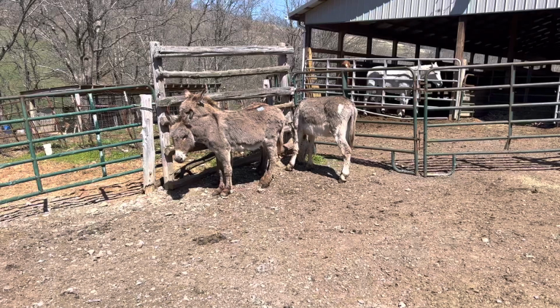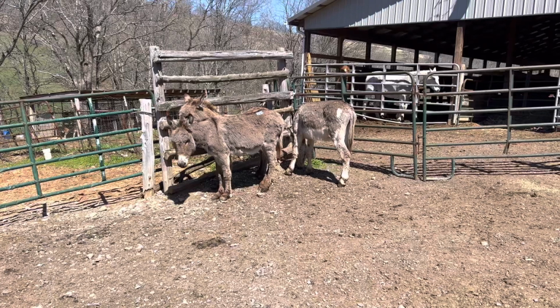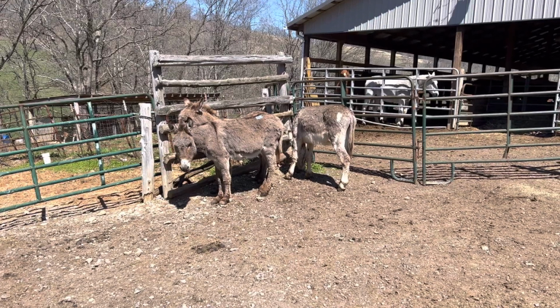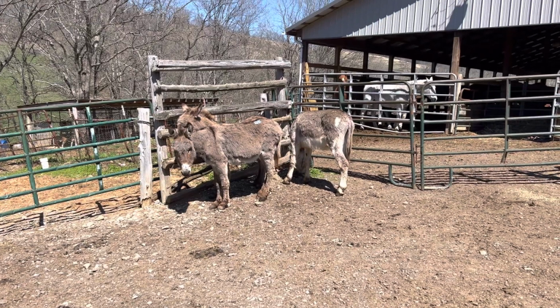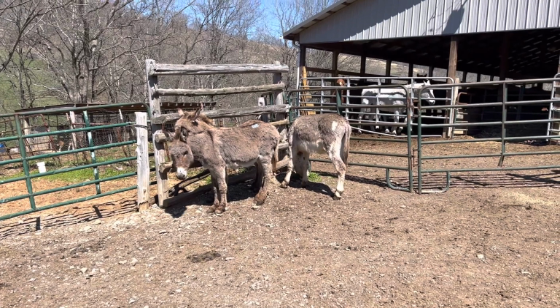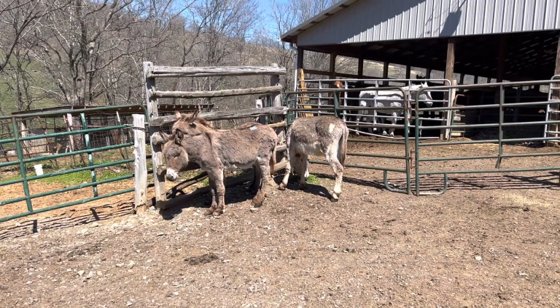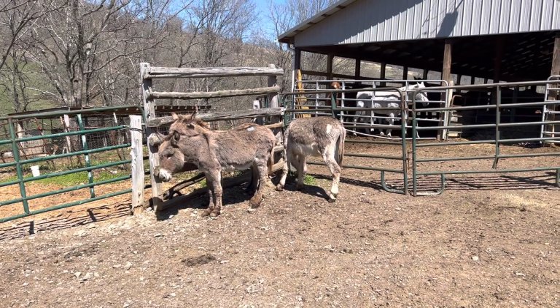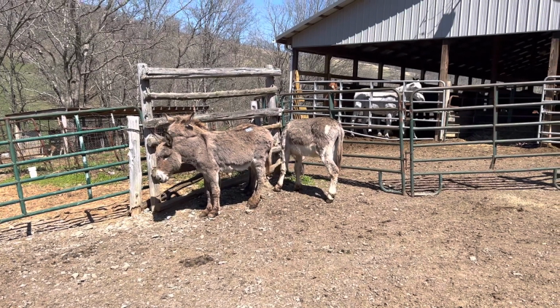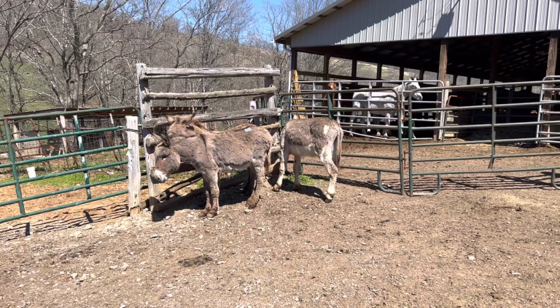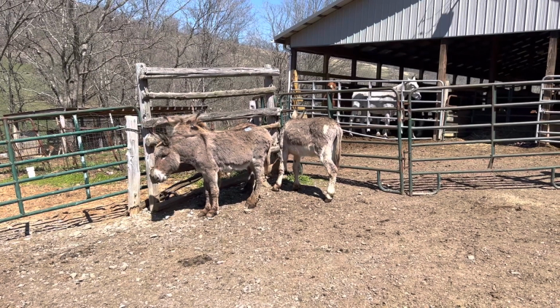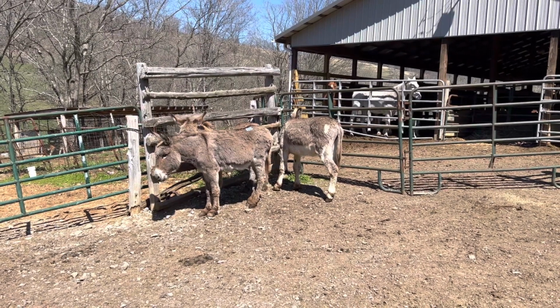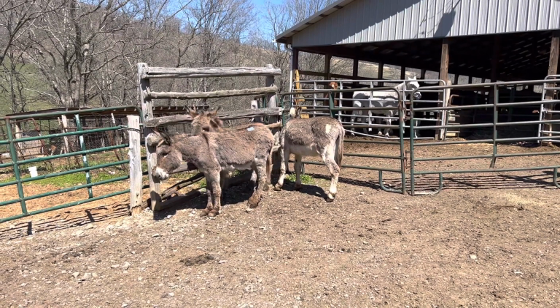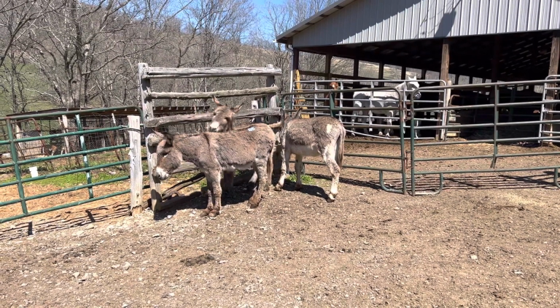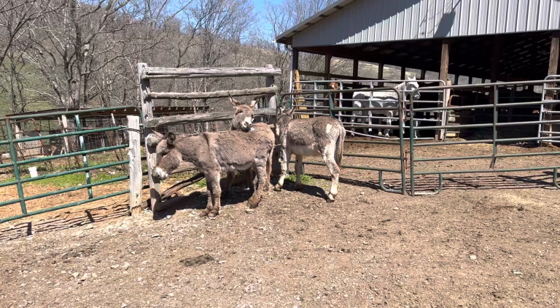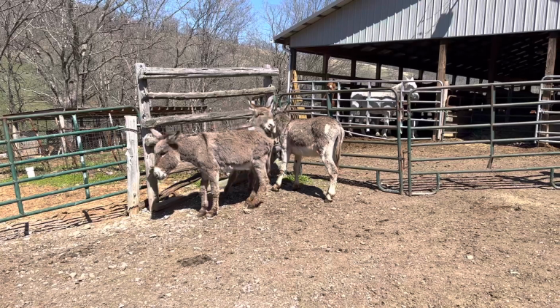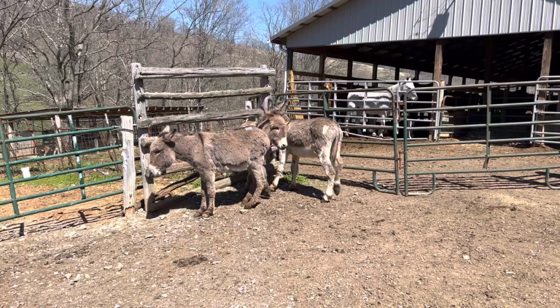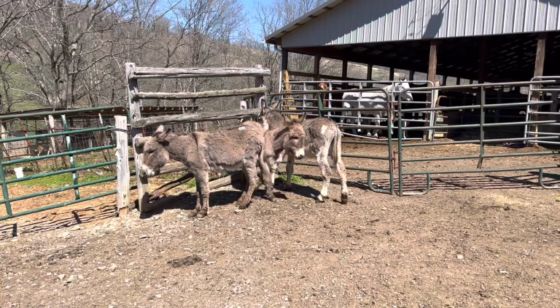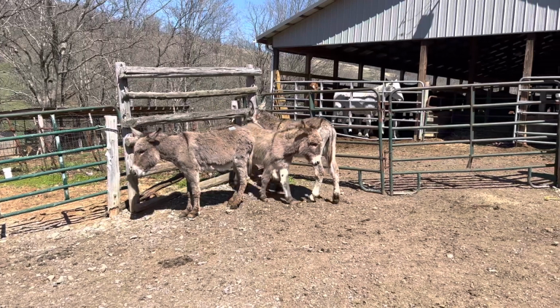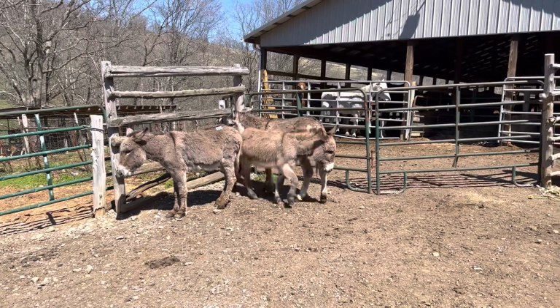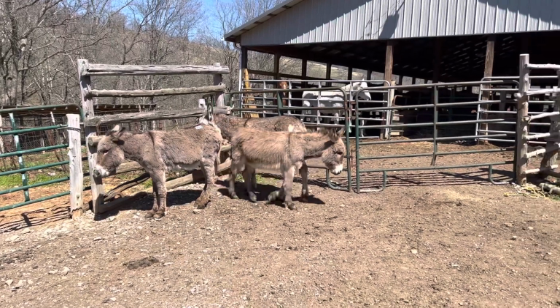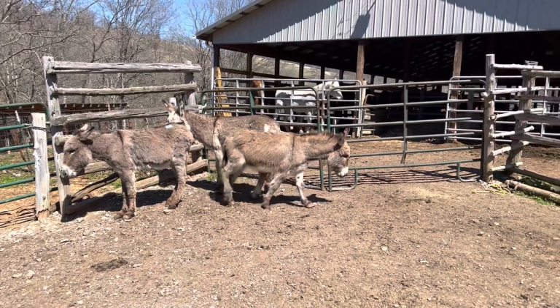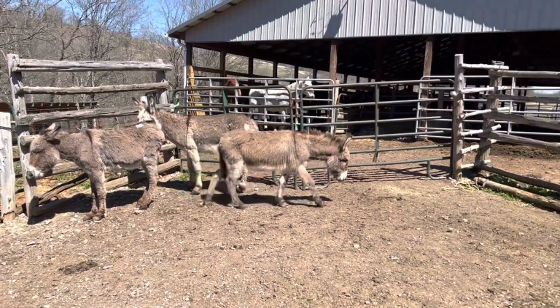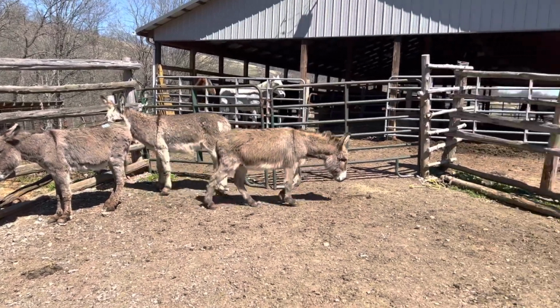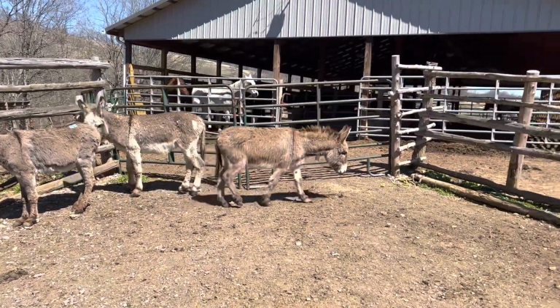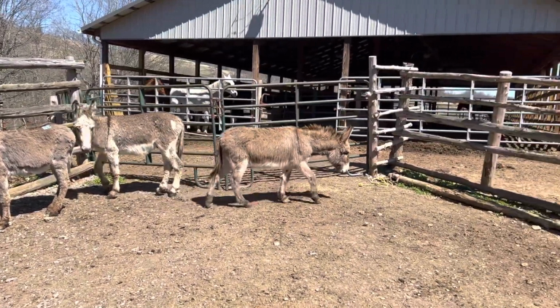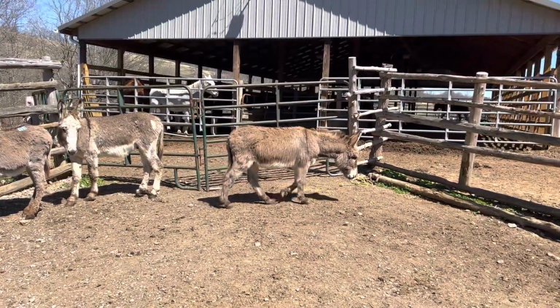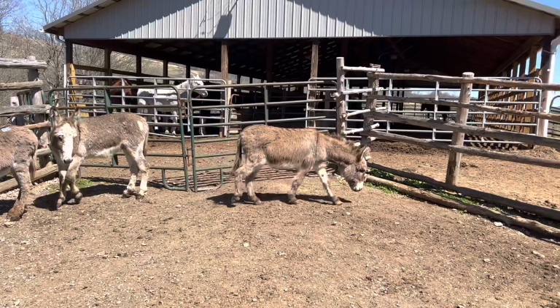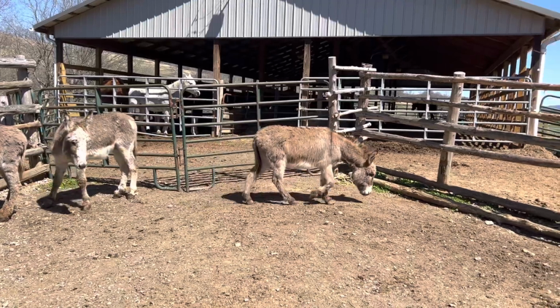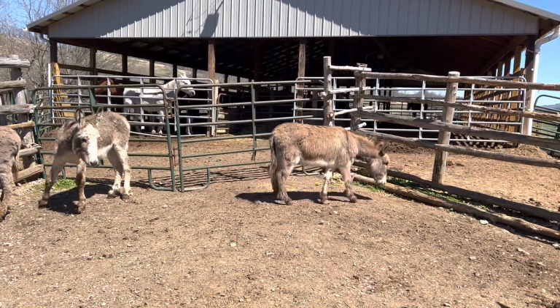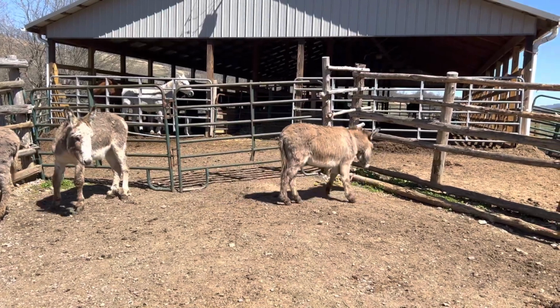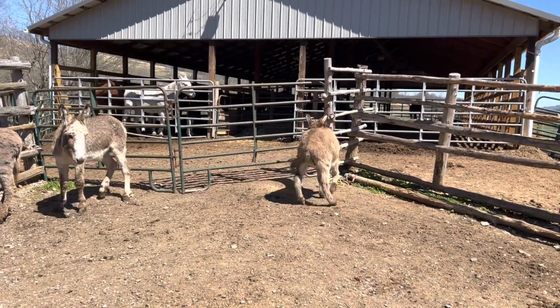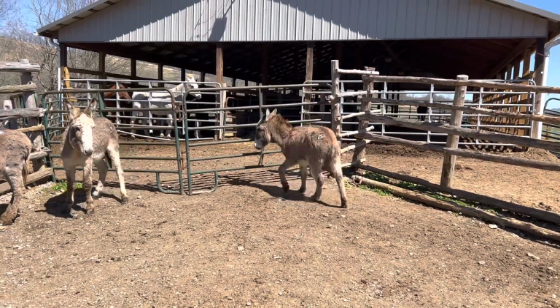All right, here's a little group of donkeys. Tag 103 right there is a Jenny. And this other little one right here, Walken, is a cut jack. What's his number? 97.